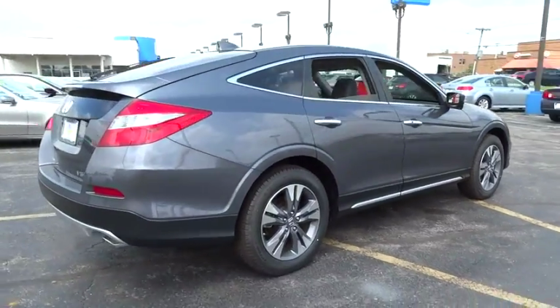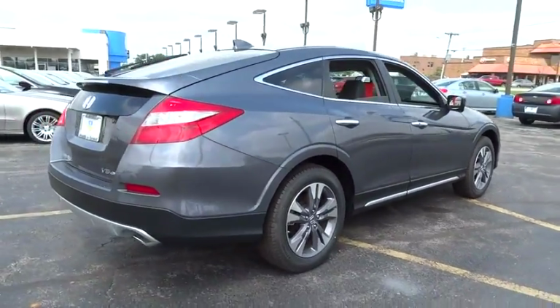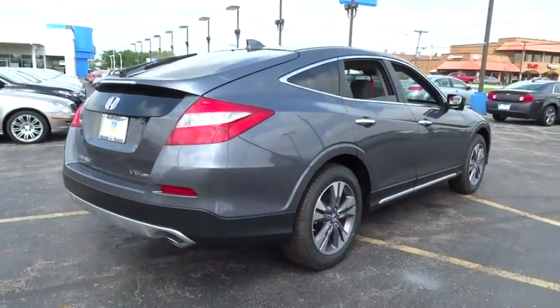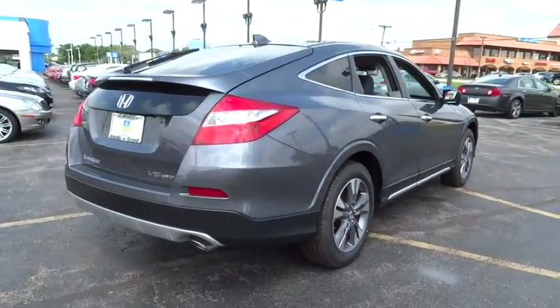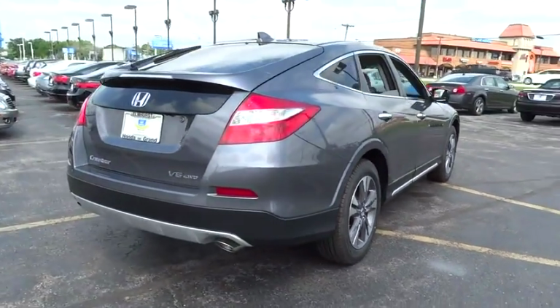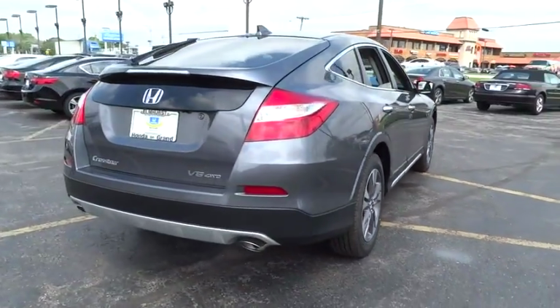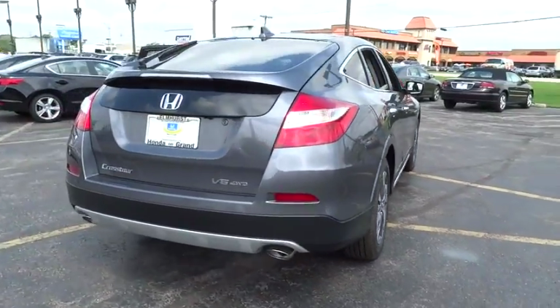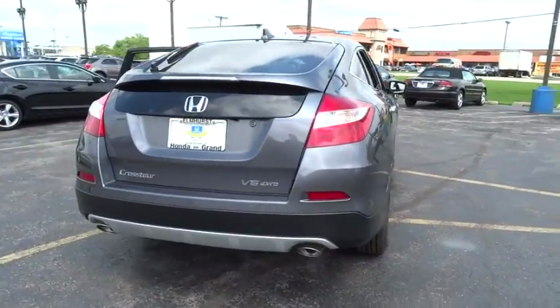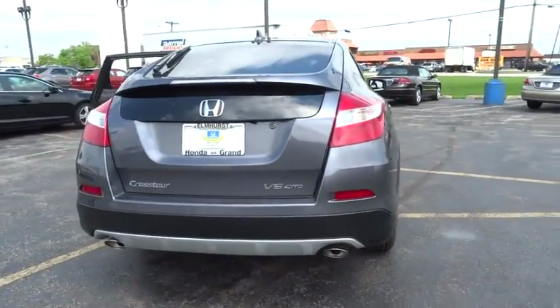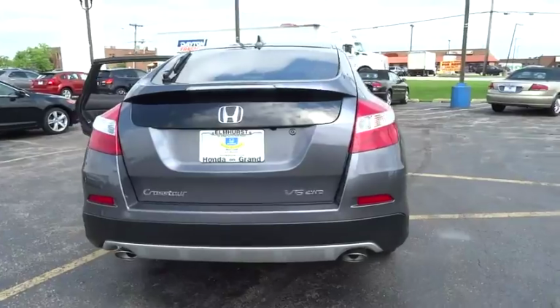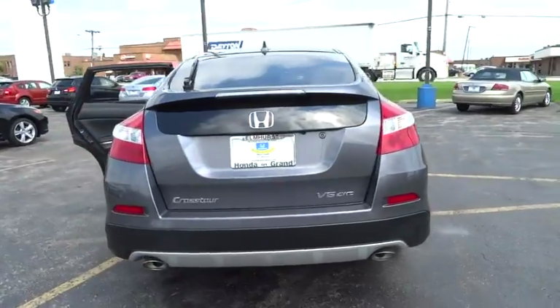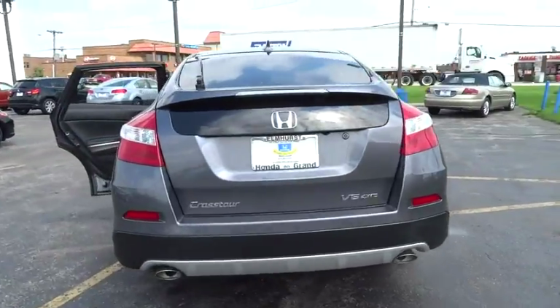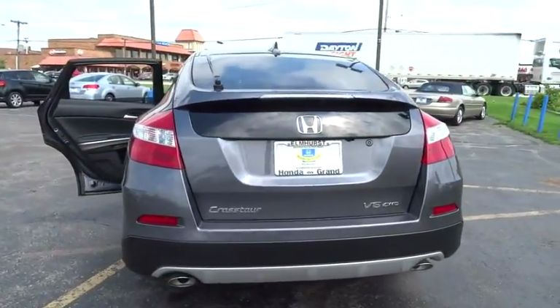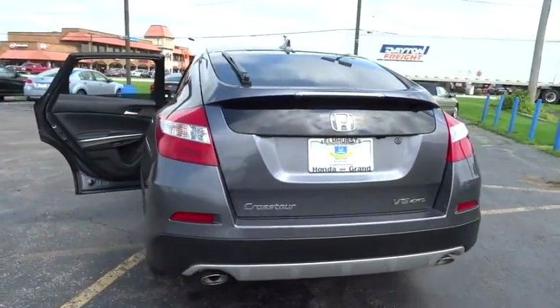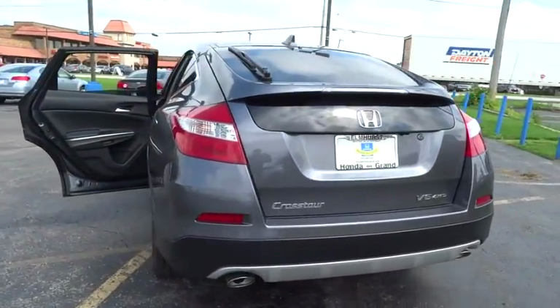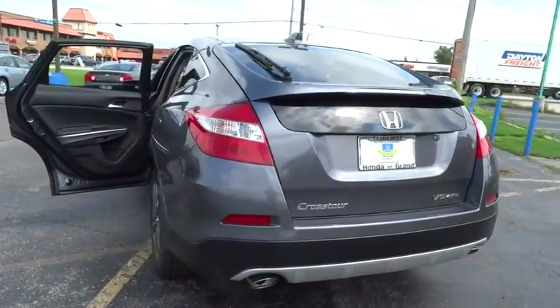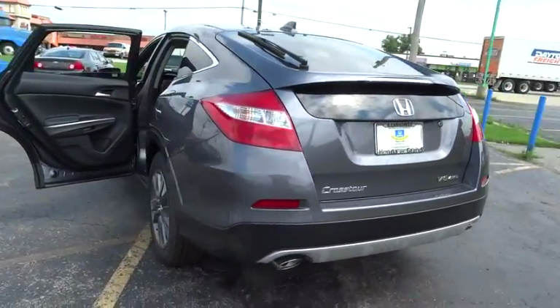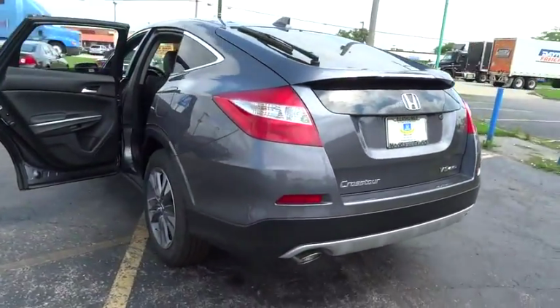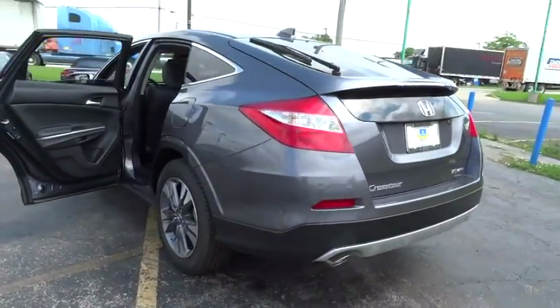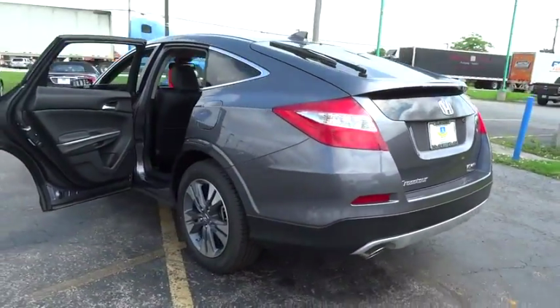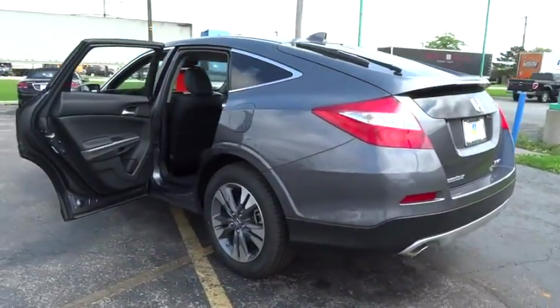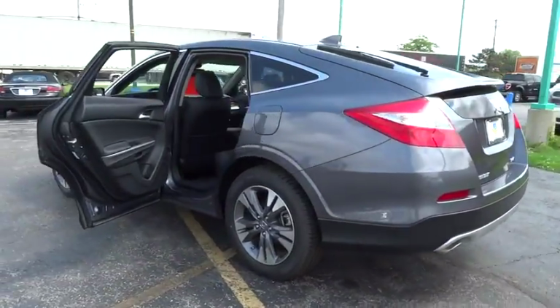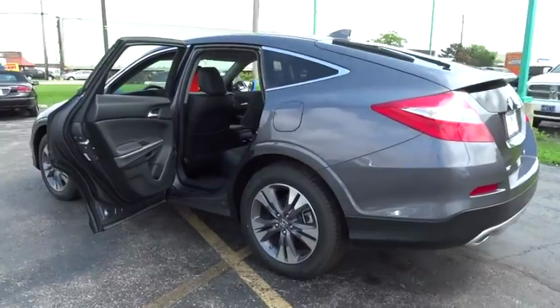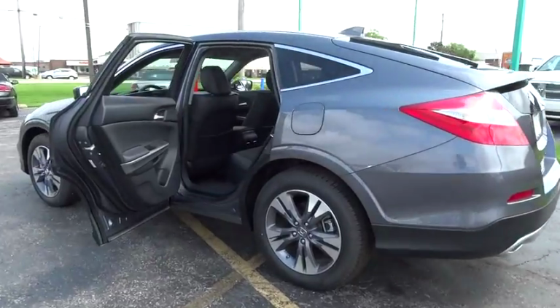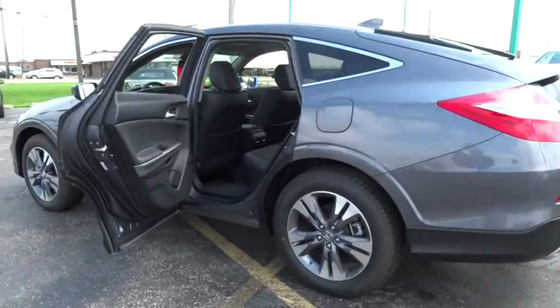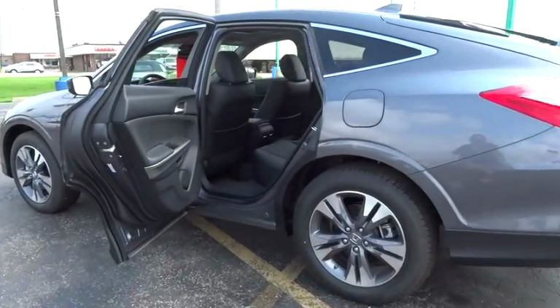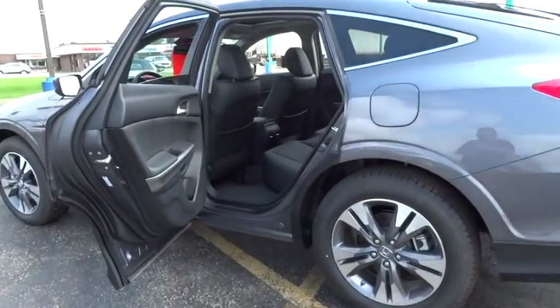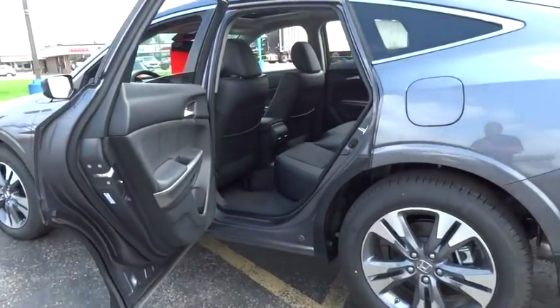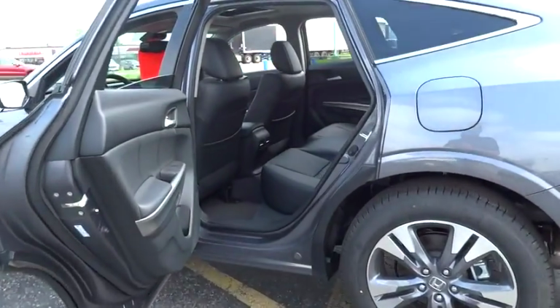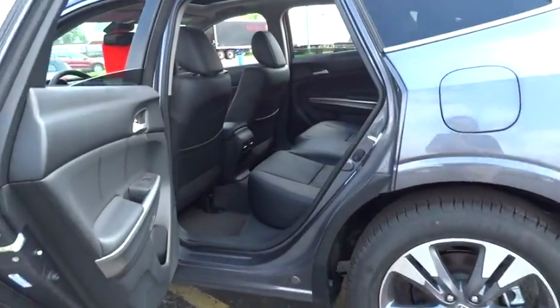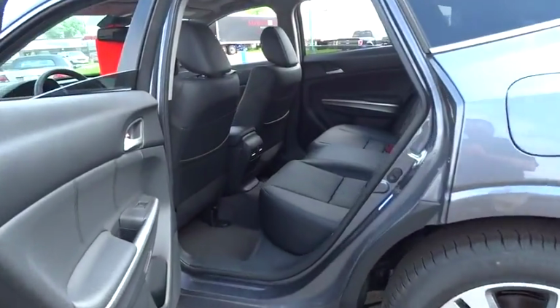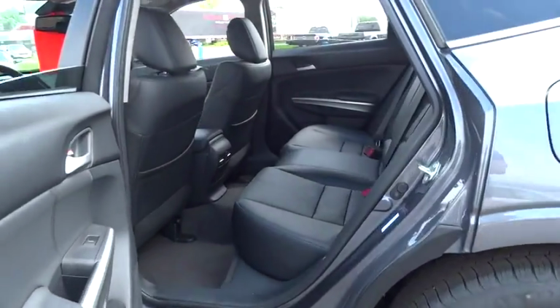Stability control, steering wheel audio controls, power passenger seat, traction control, keyless entry, anti-lock braking system, leather wrapped steering wheel, backup camera, moonroof, Bluetooth.